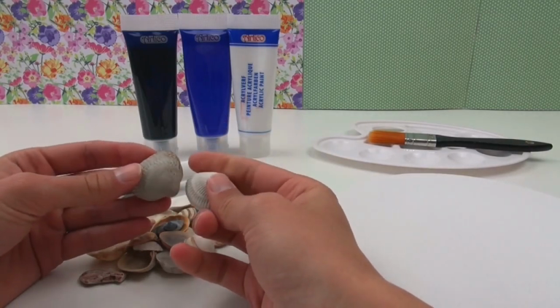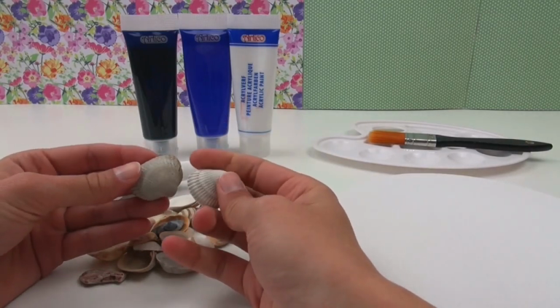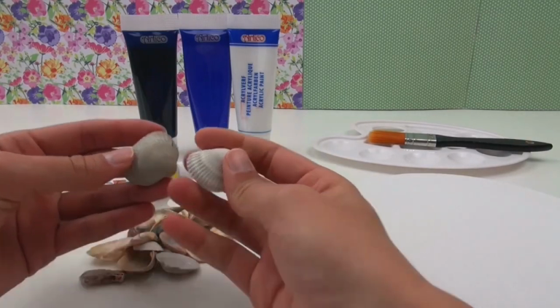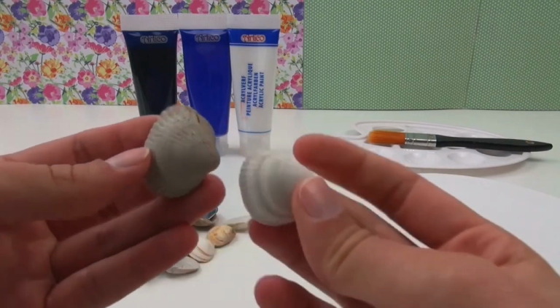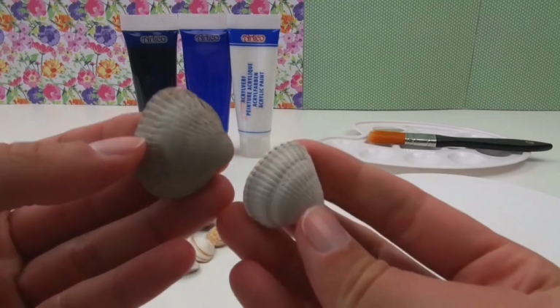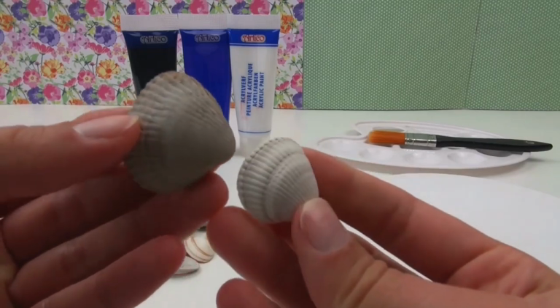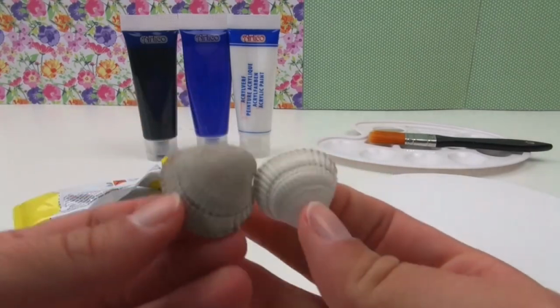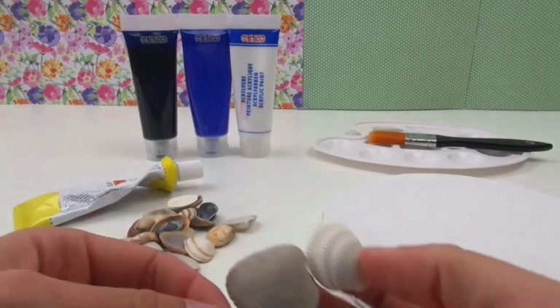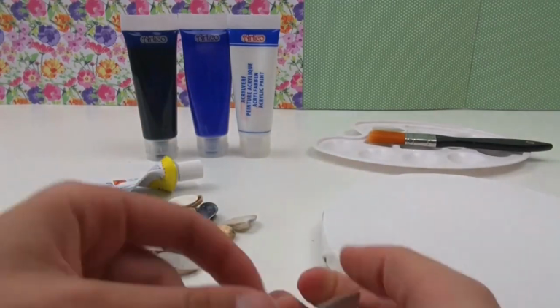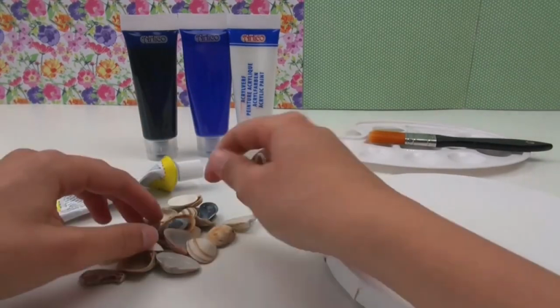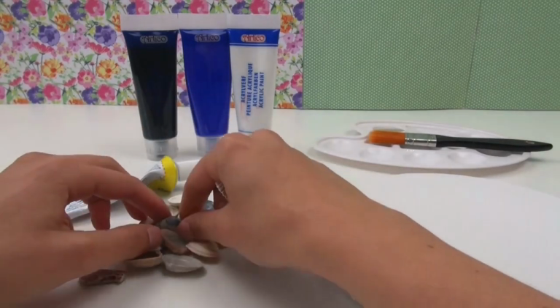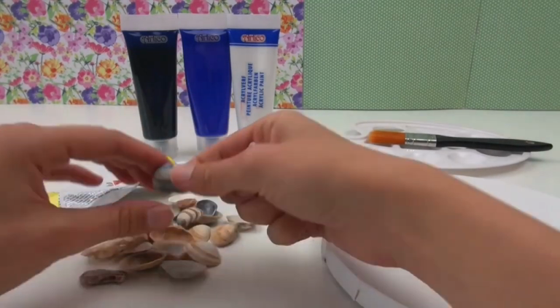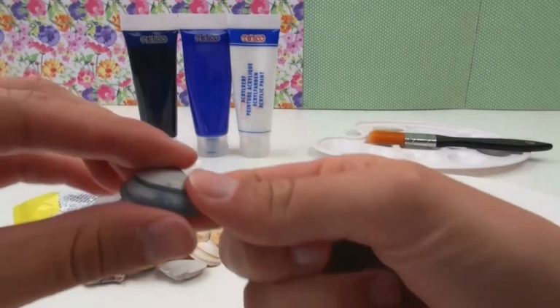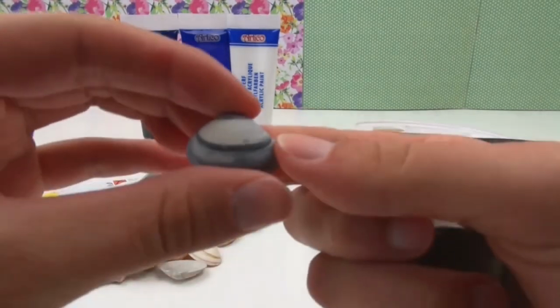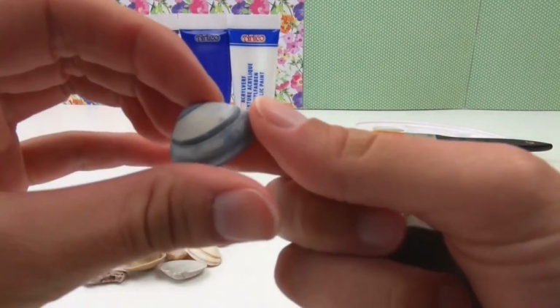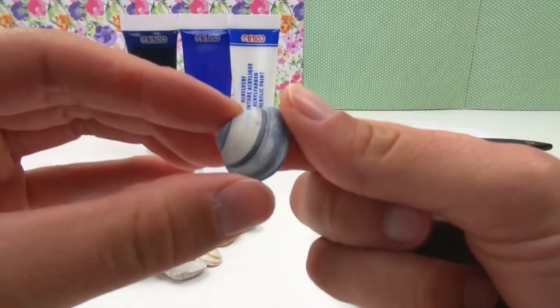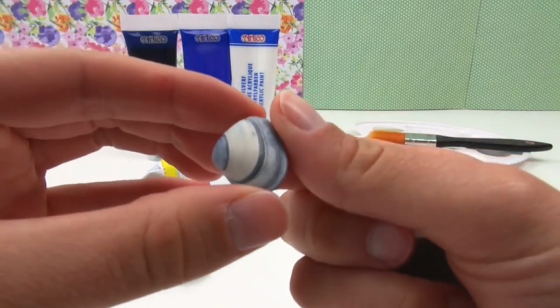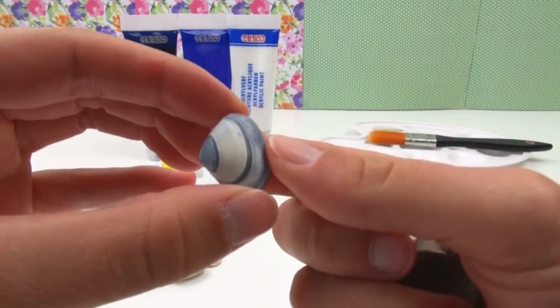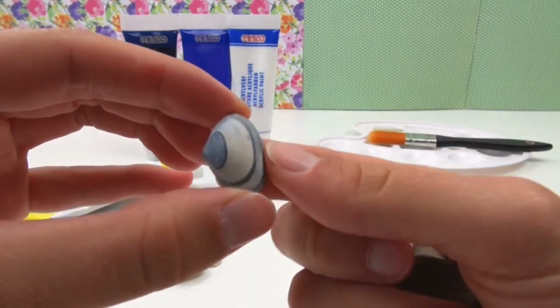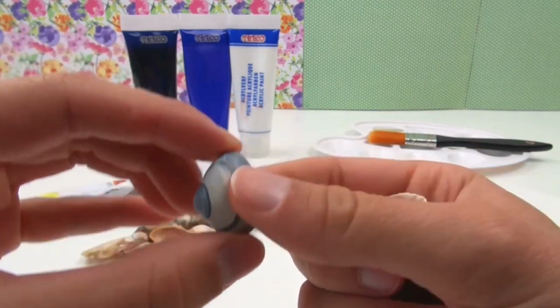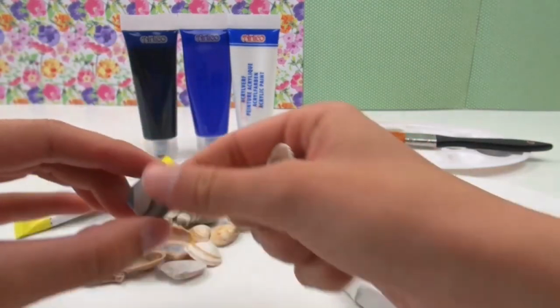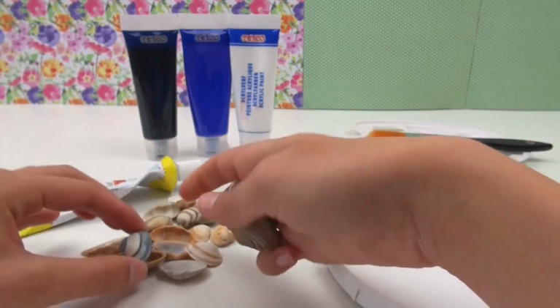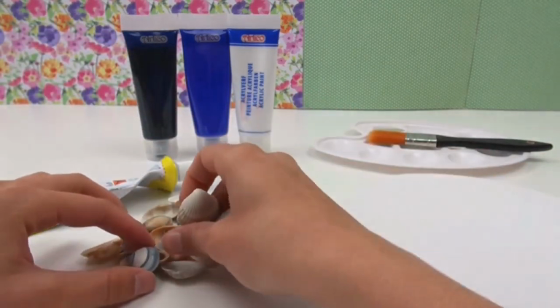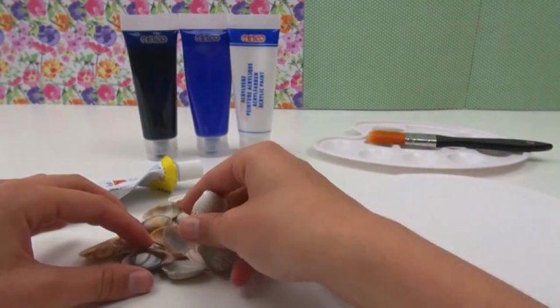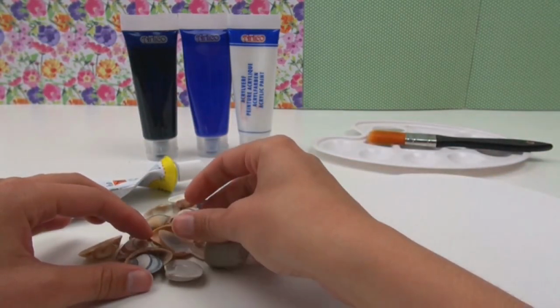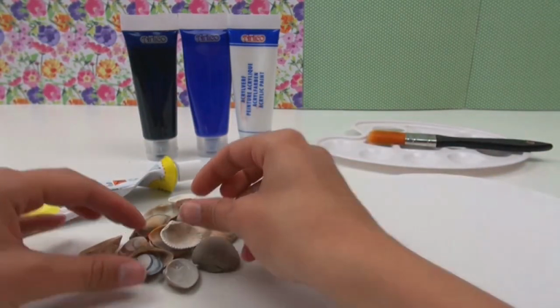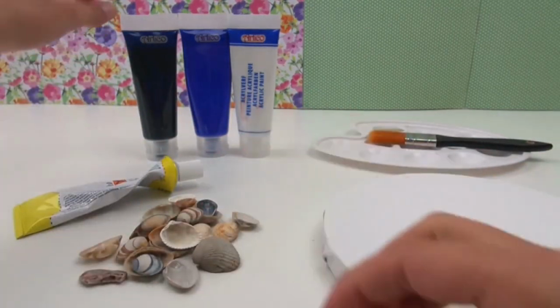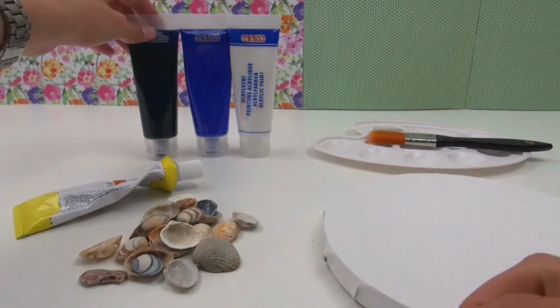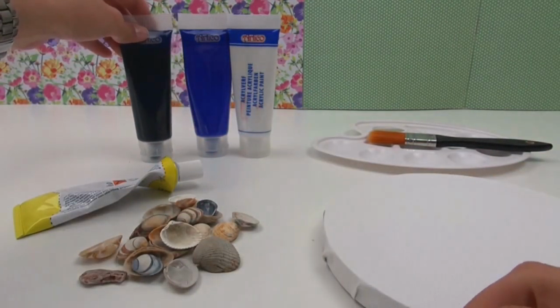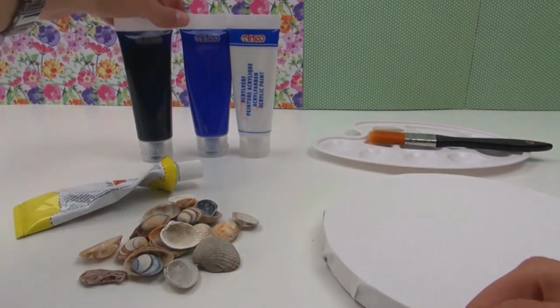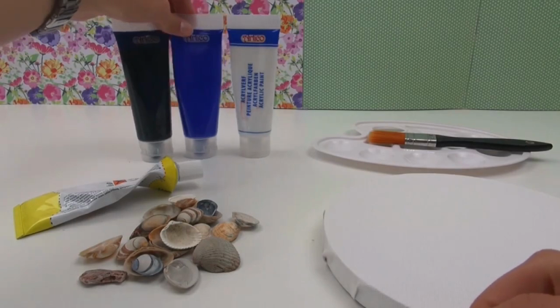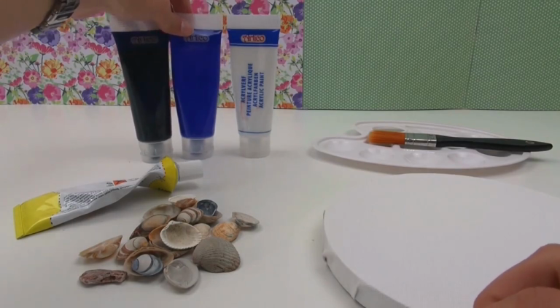We're using shells. They're really, really nice. You can buy these, but if you live close to the beach you can find them on the beach as well. Give them a little rinse, dry them and they're all good to use.